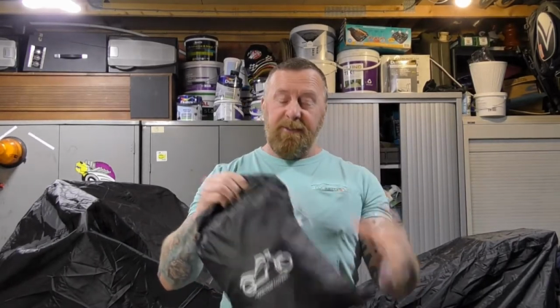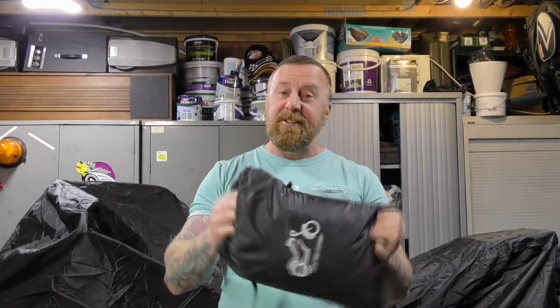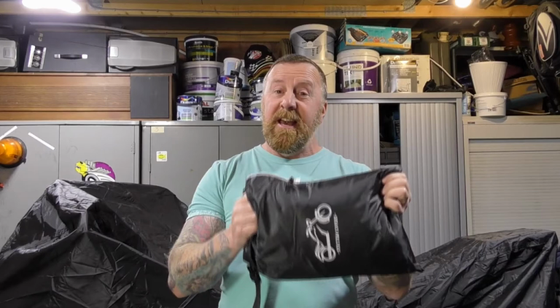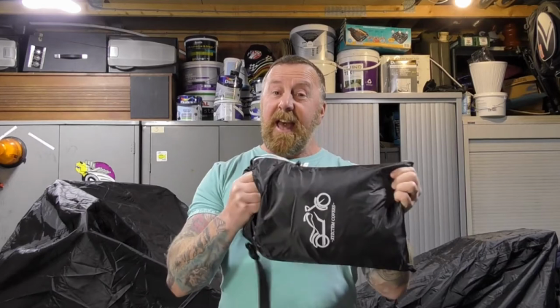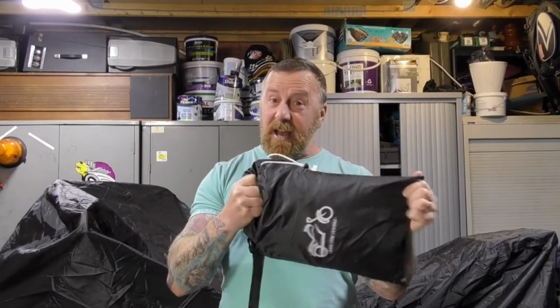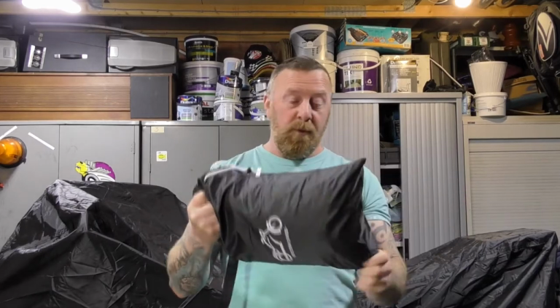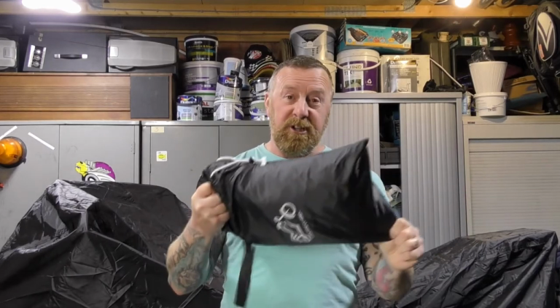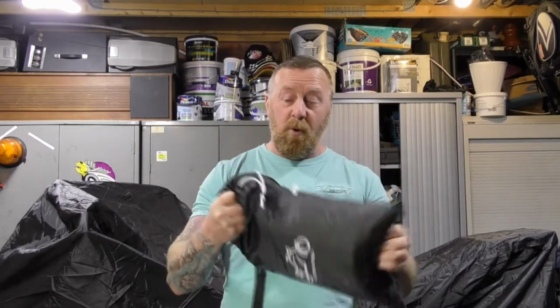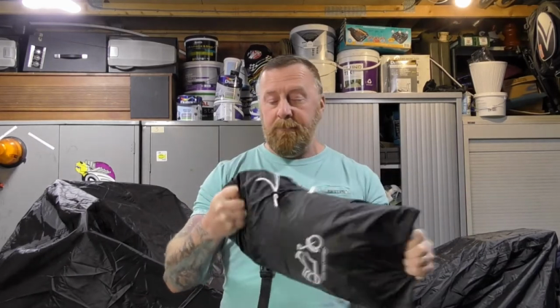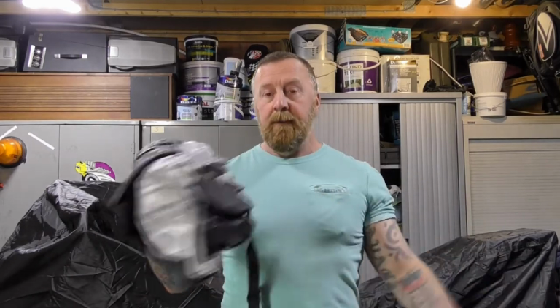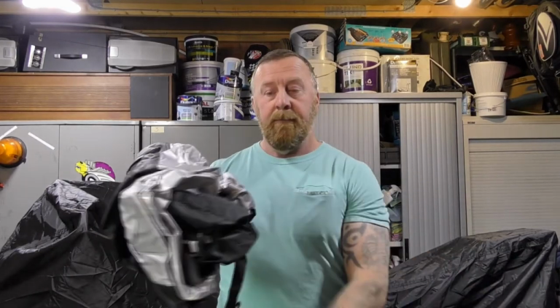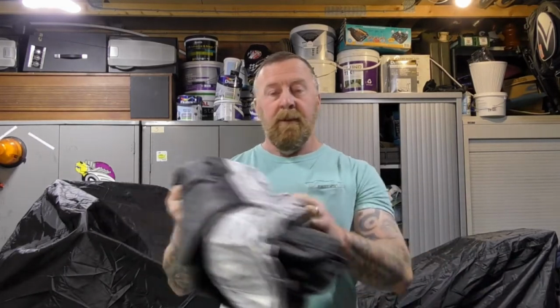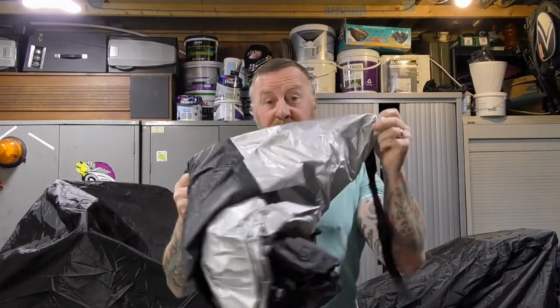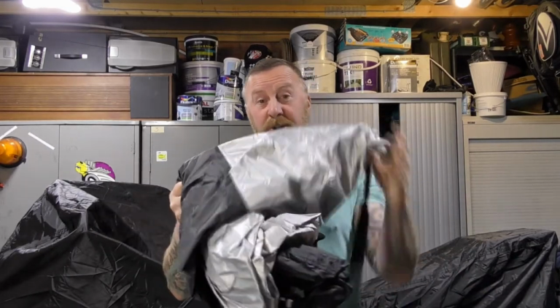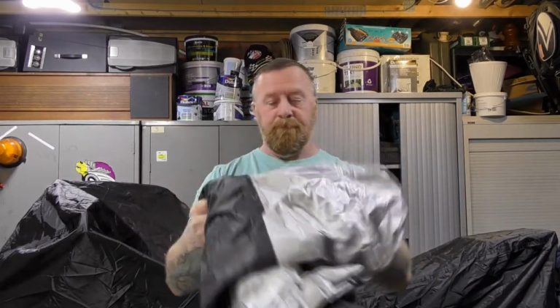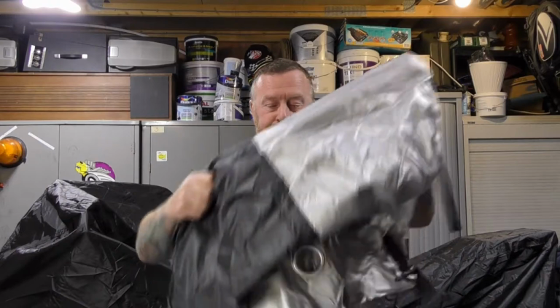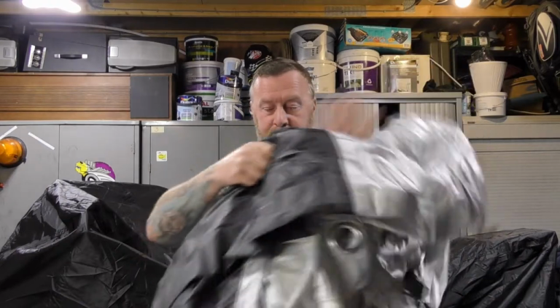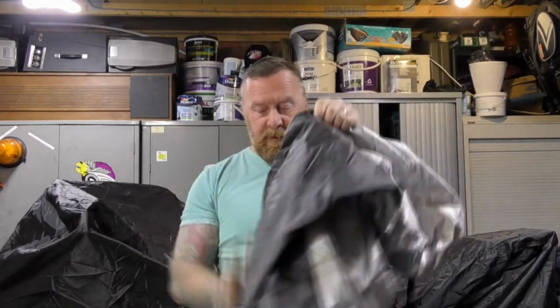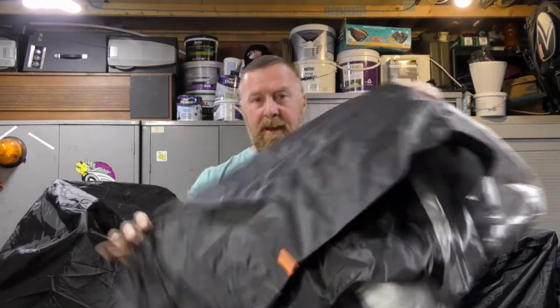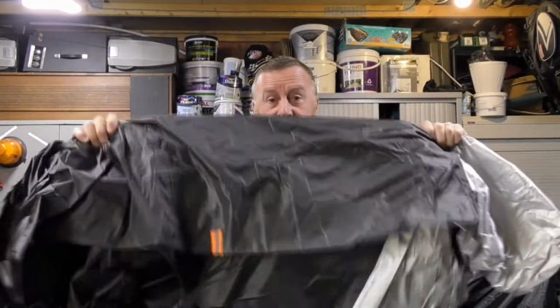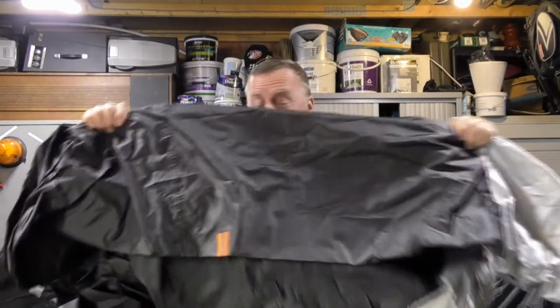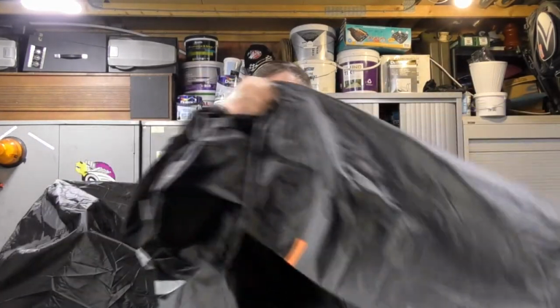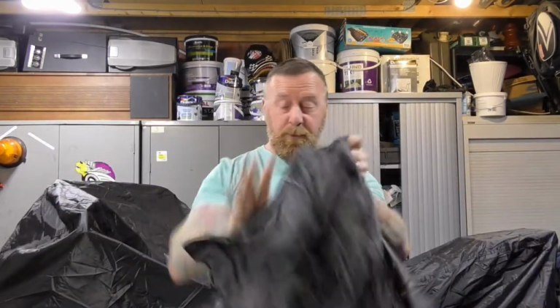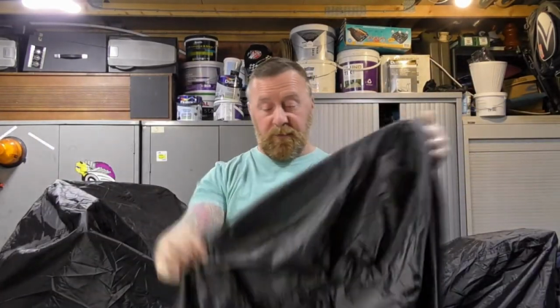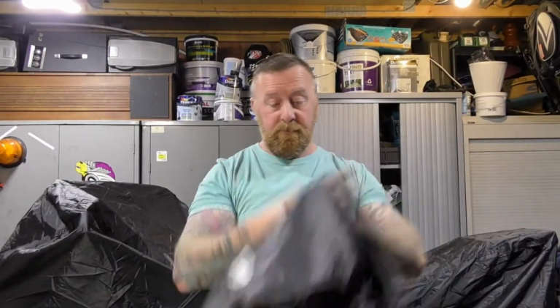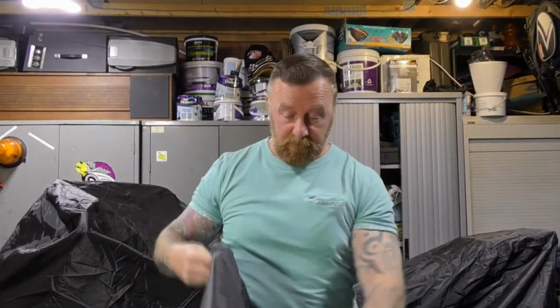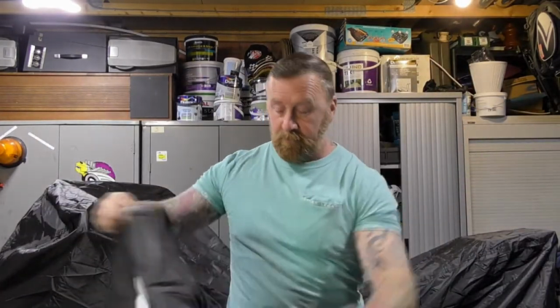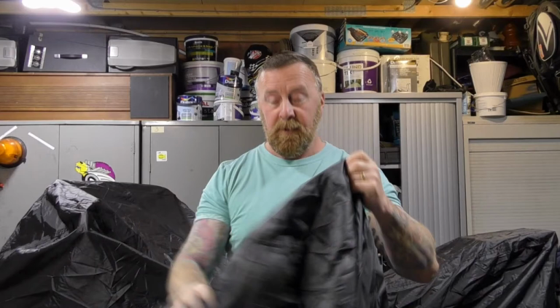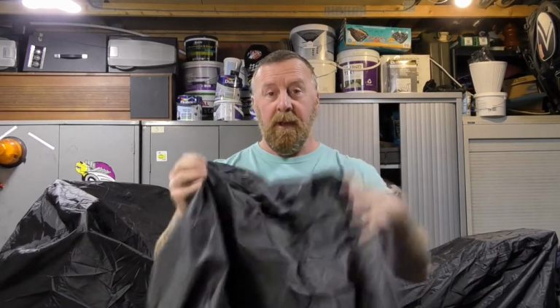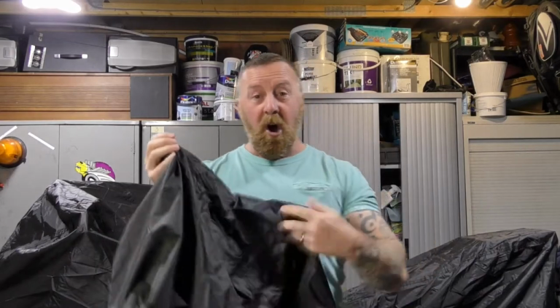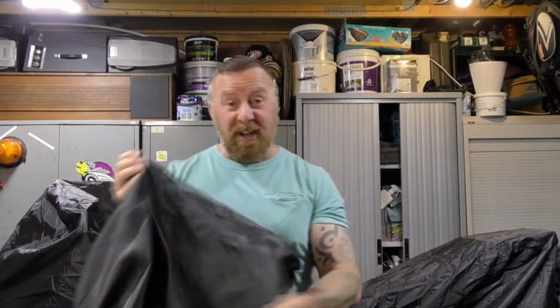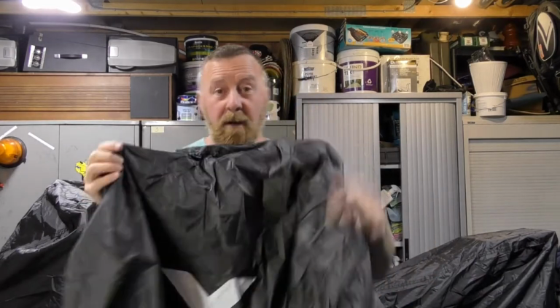This is the XL, which is the slightly smaller one. Two-tone. Now, they open up quite well, to be honest with you. You can't miss the company logo.